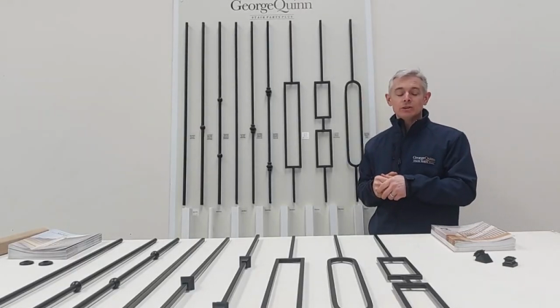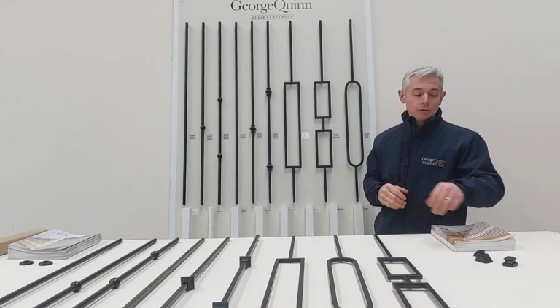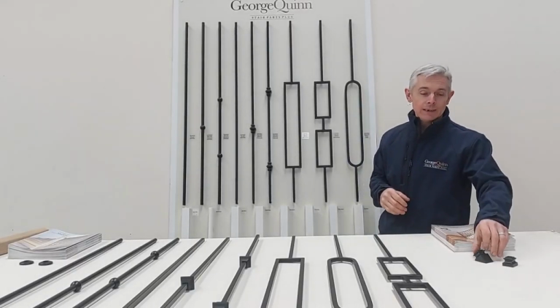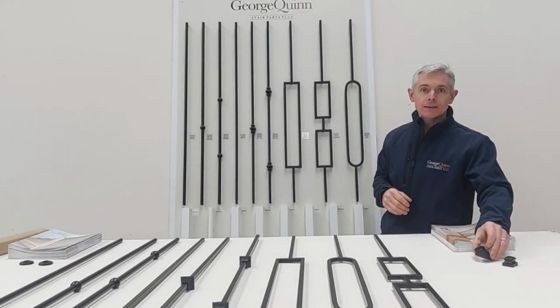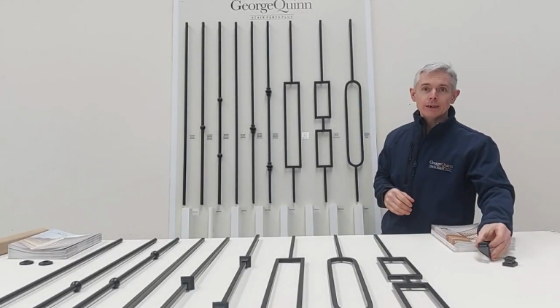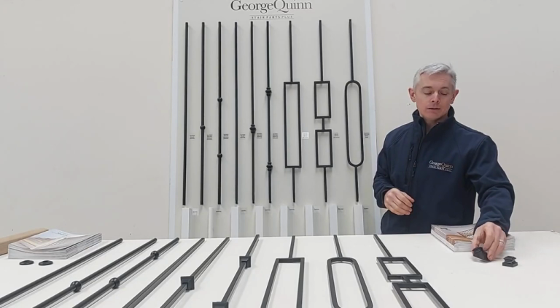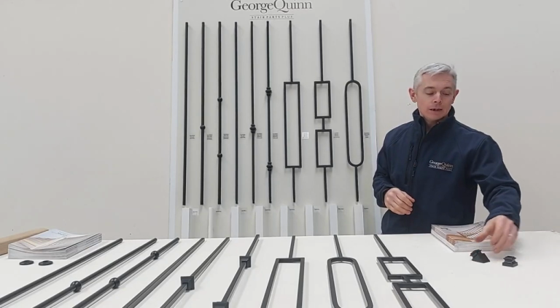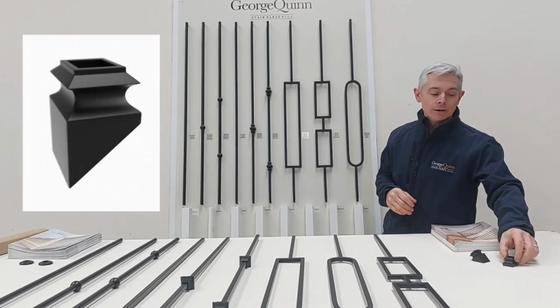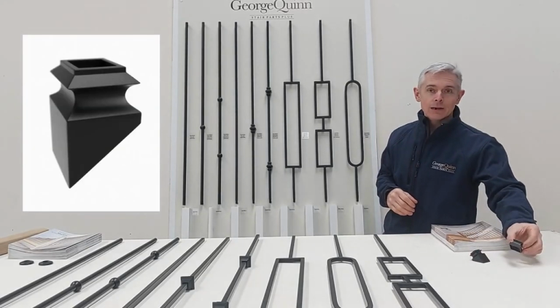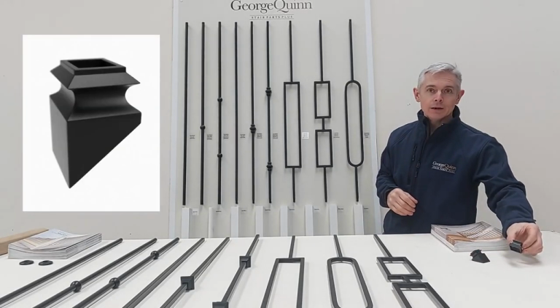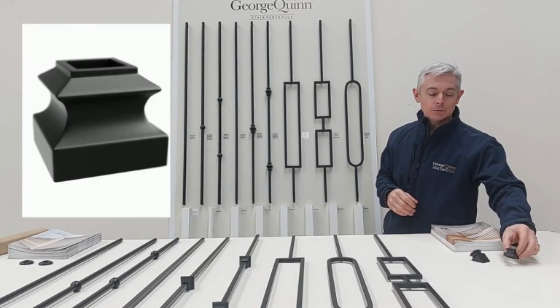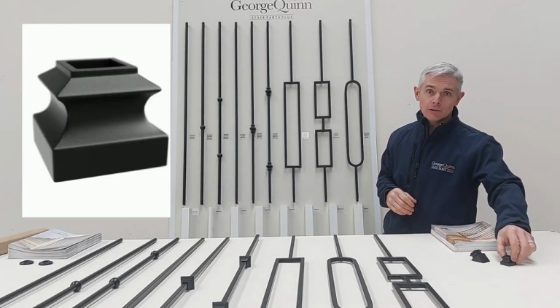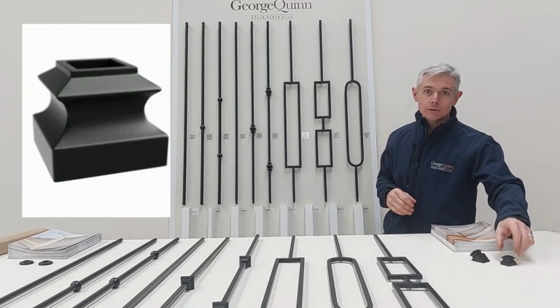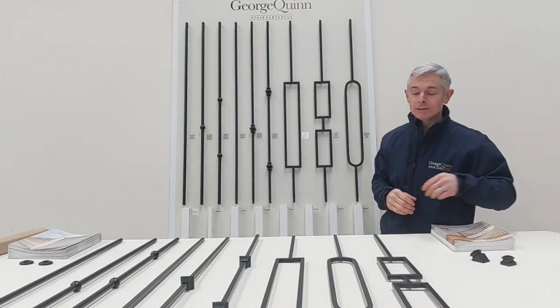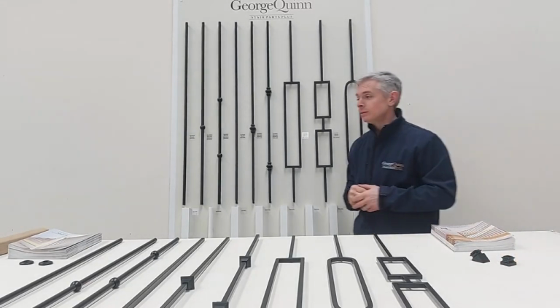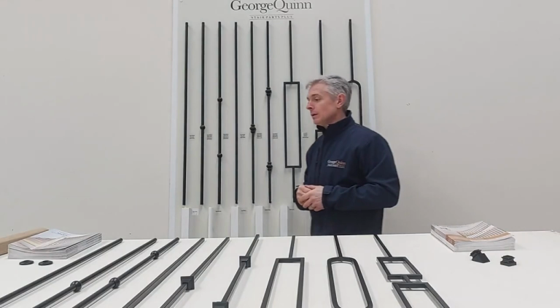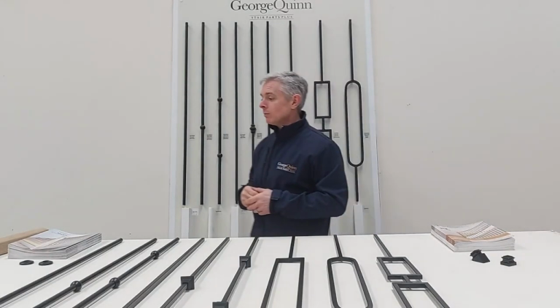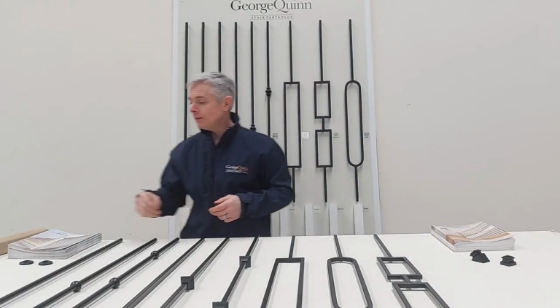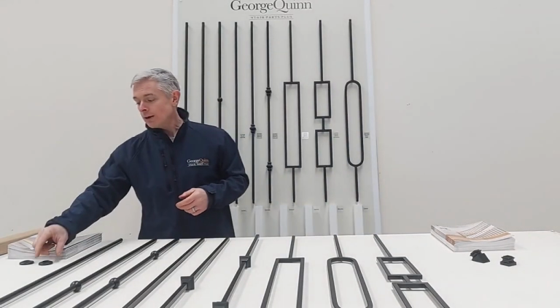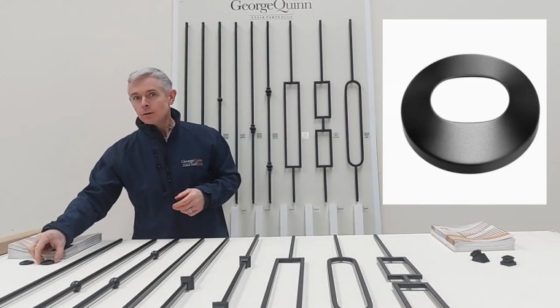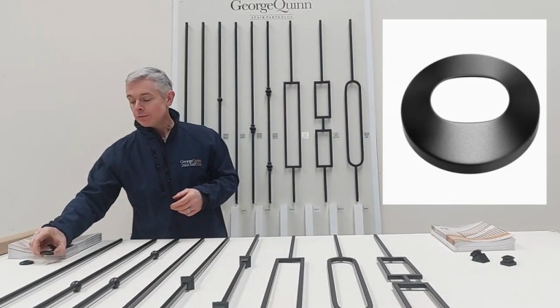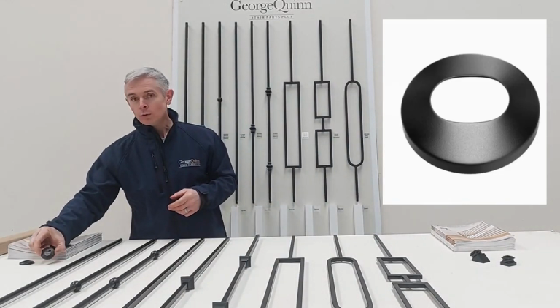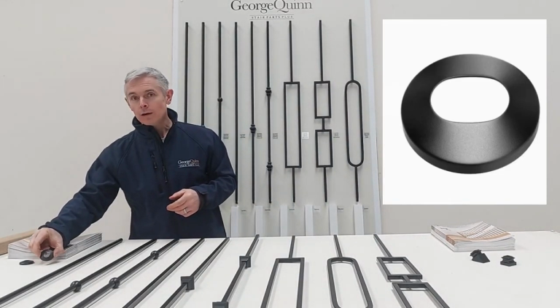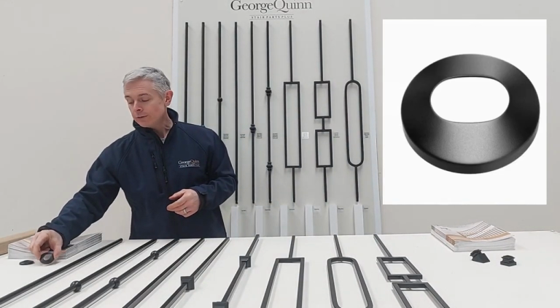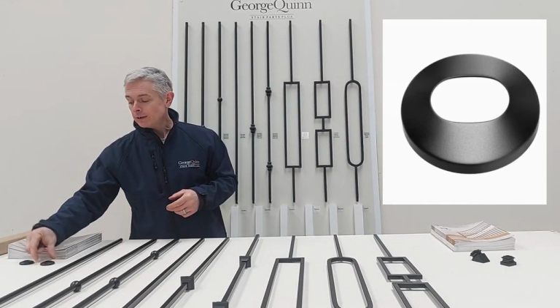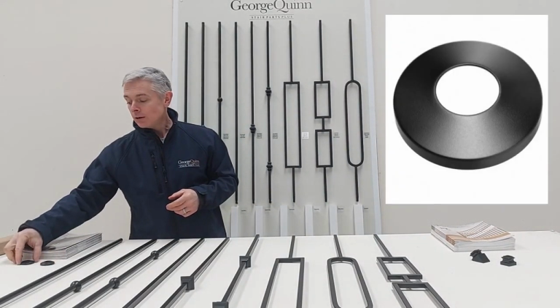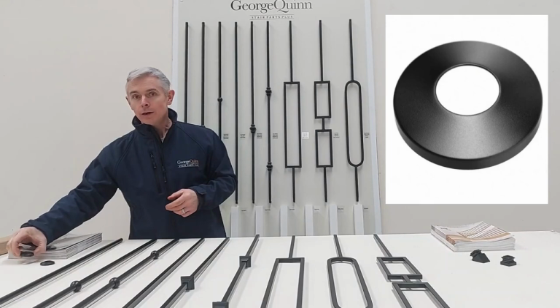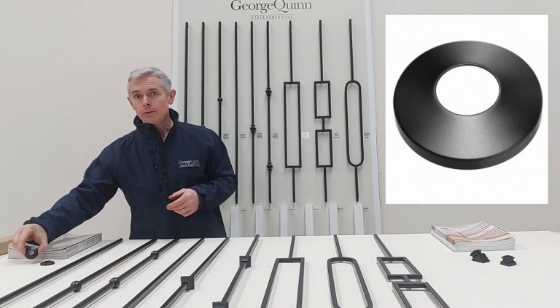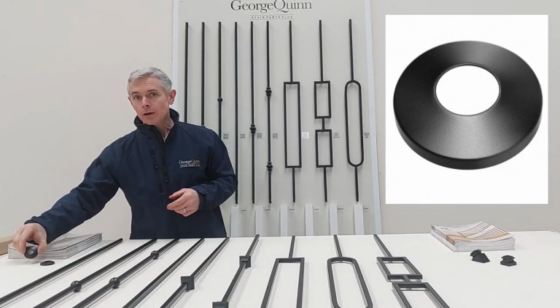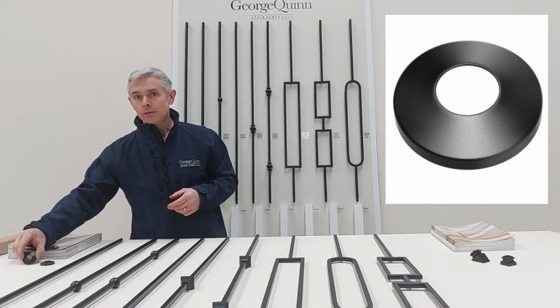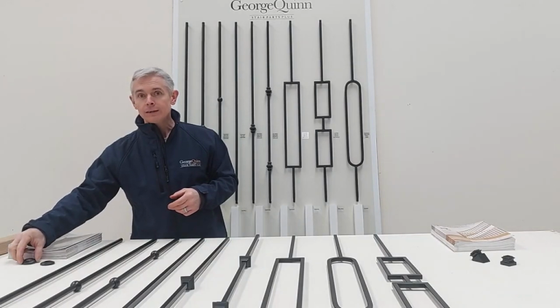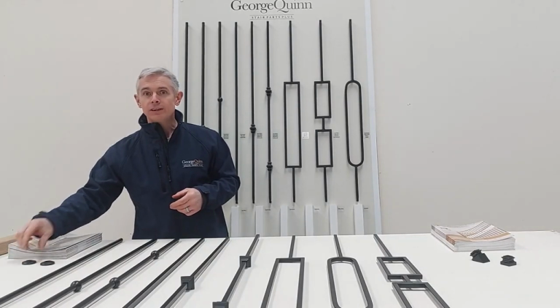we have a dedicated rake collar and also a landing collar which can also be used on steps. Likewise for the Matrix Round, we have an oval collar for the rake or a round collar for the landing or steps.